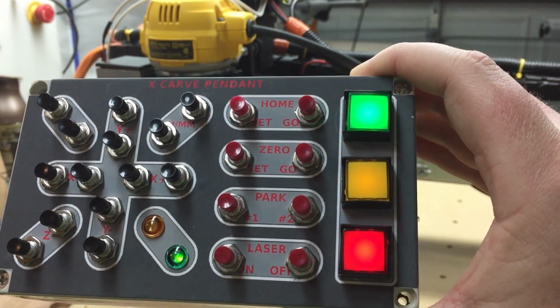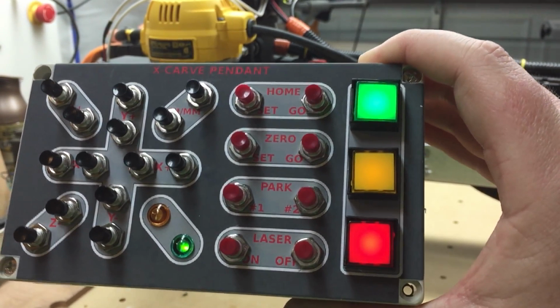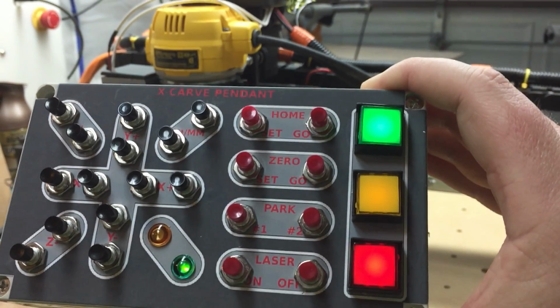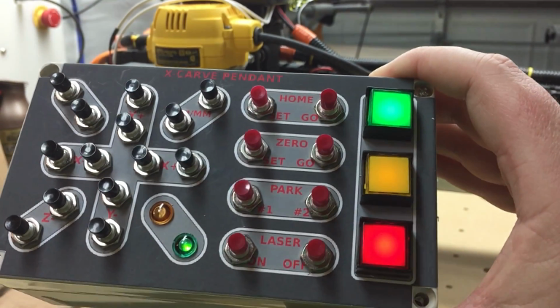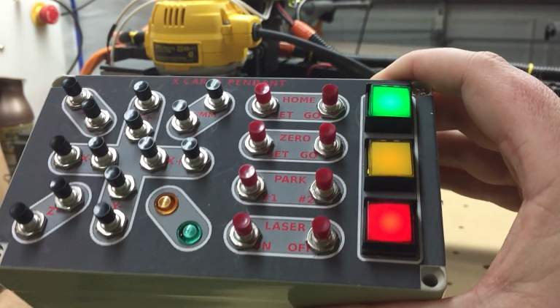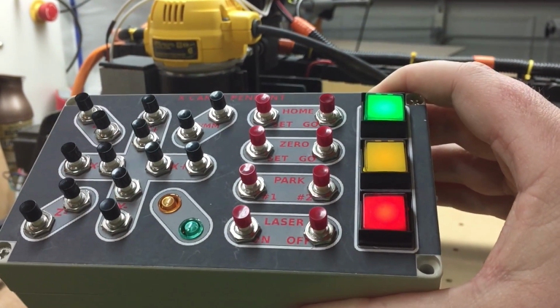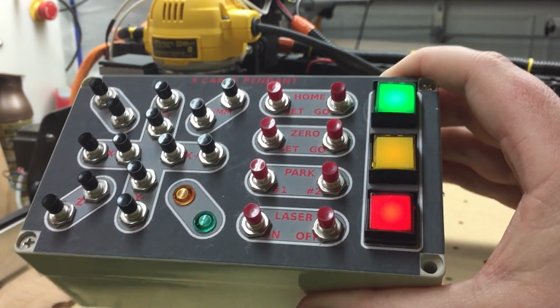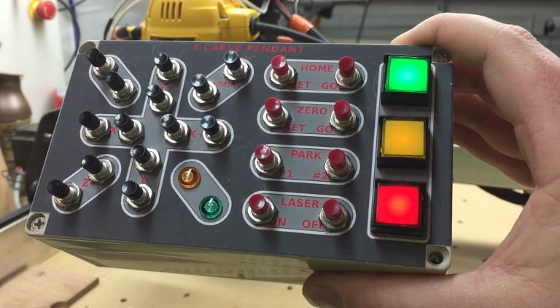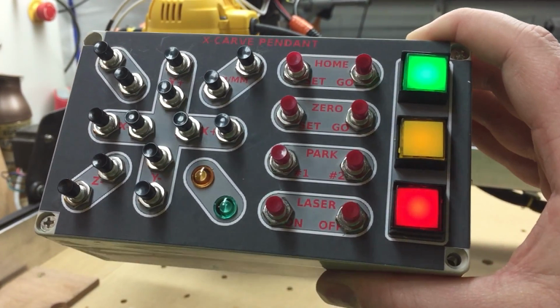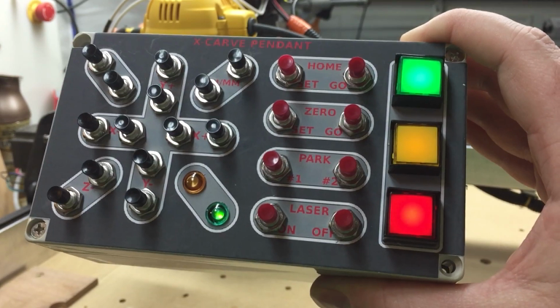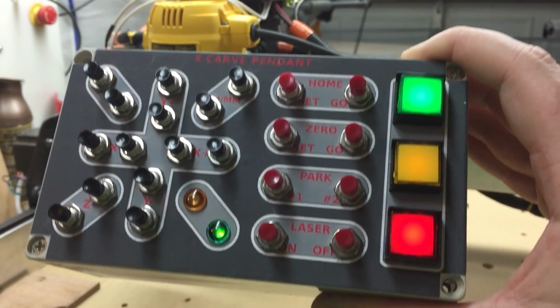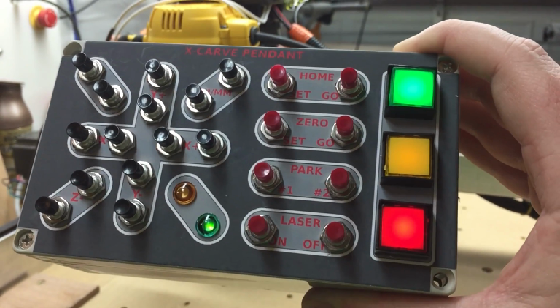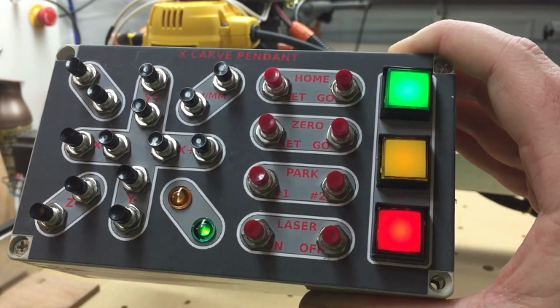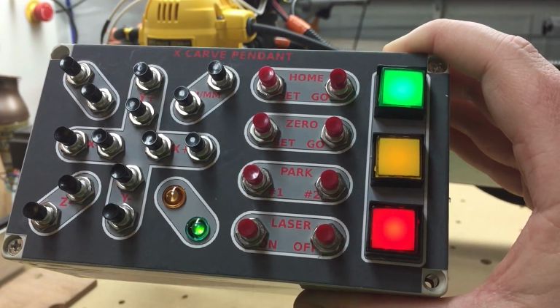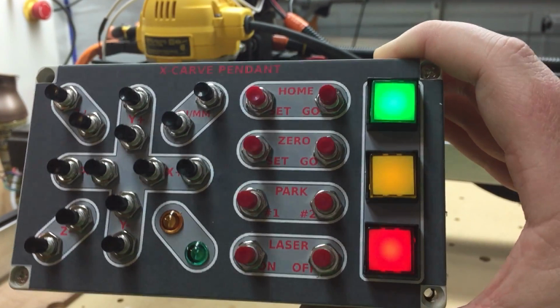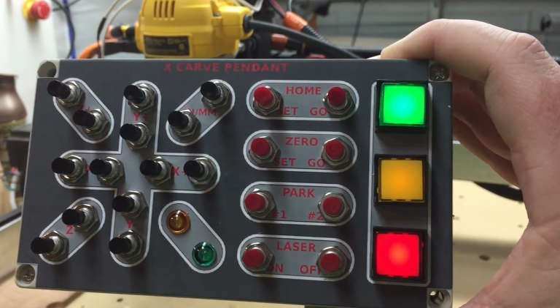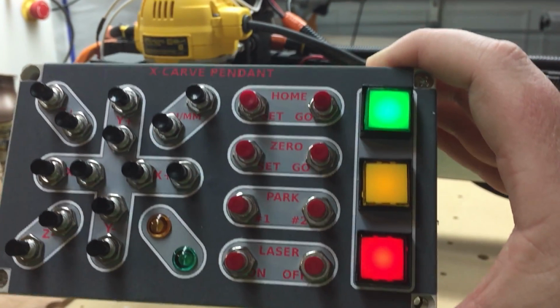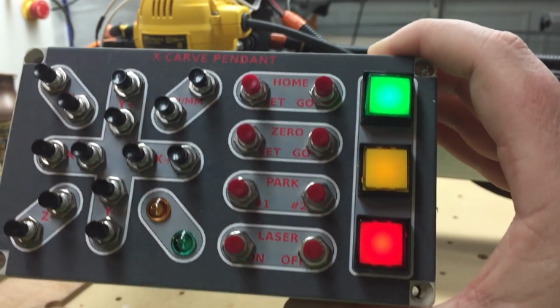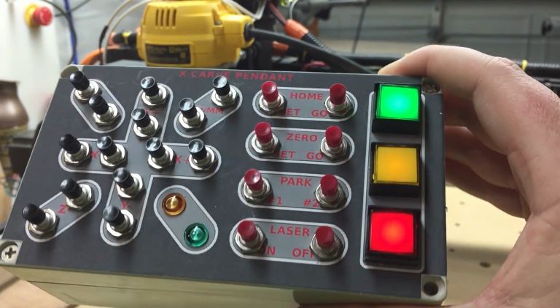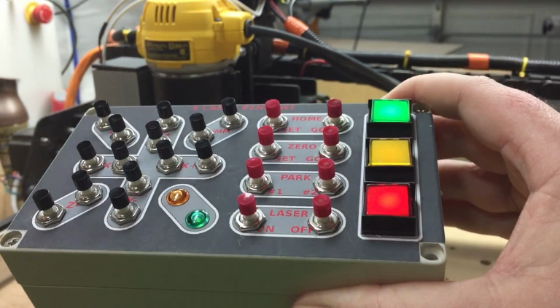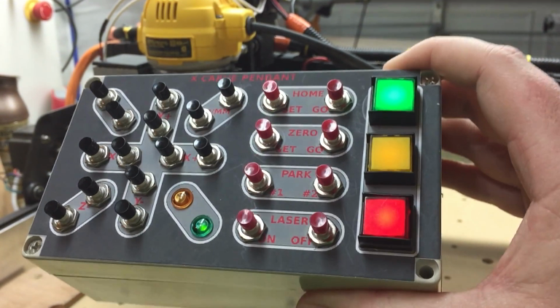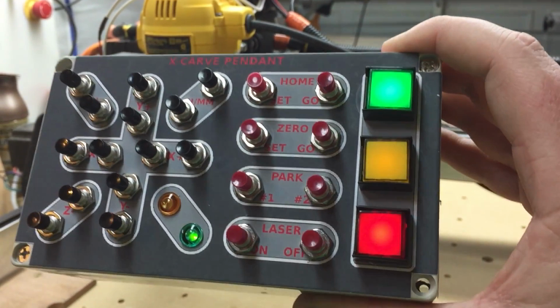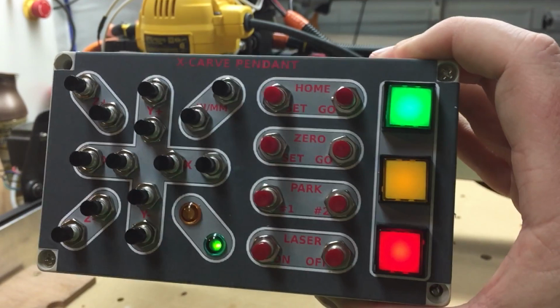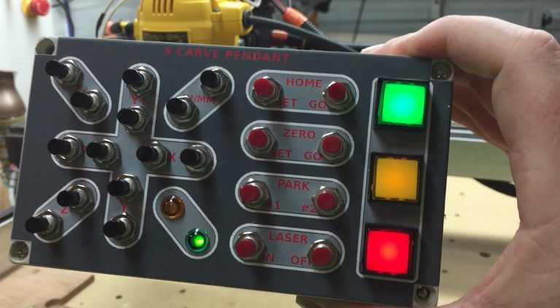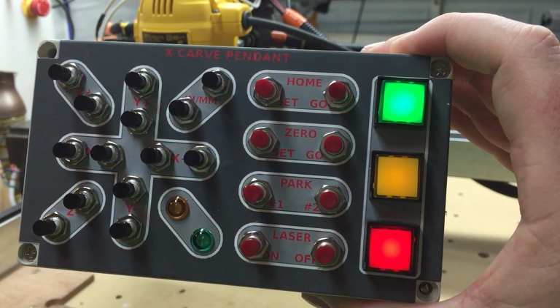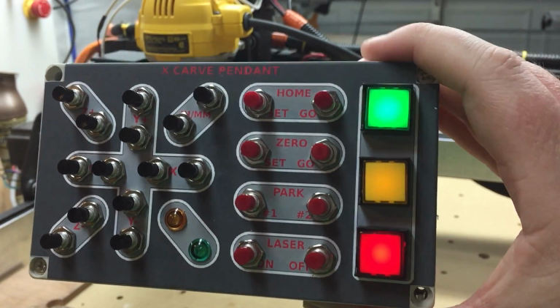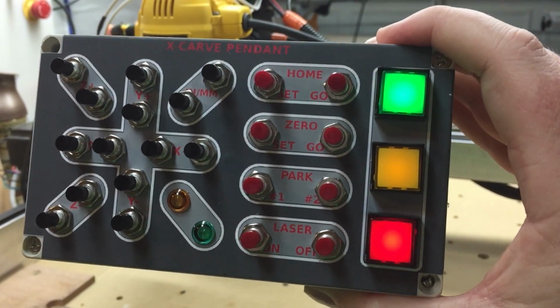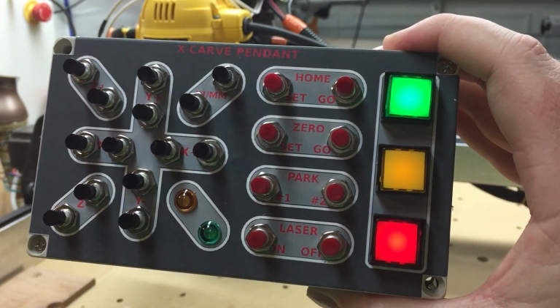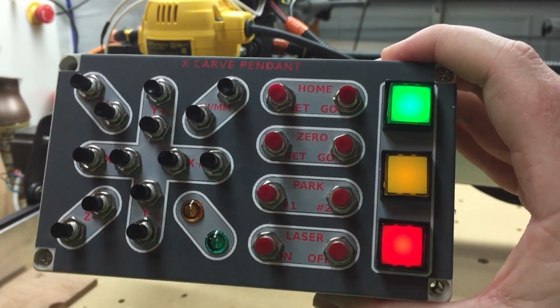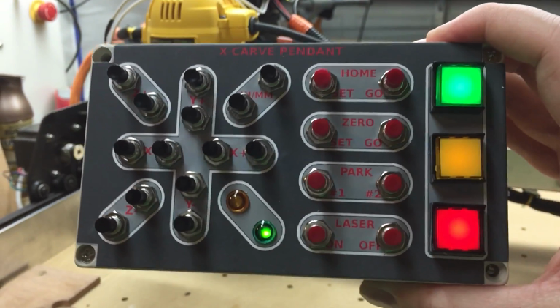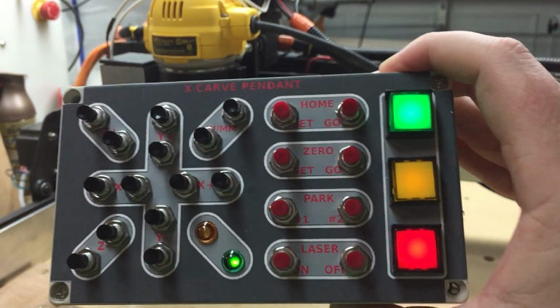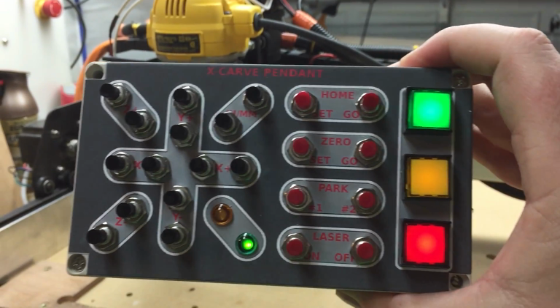I have three buttons here on the right — green, yellow, and red. These are planned to be hooked to a wireless relay that connects to the Arduino for the pause, start, and abort buttons. I have gotten the abort to work, but I haven't finished wiring up the rest of the relay.